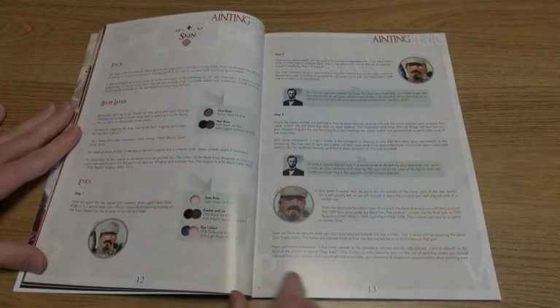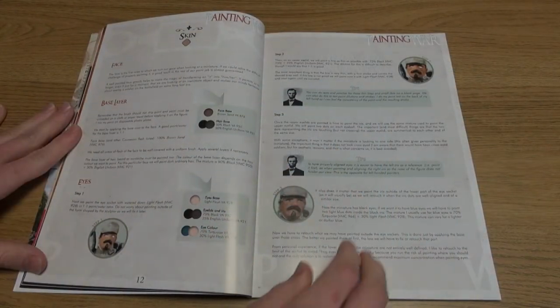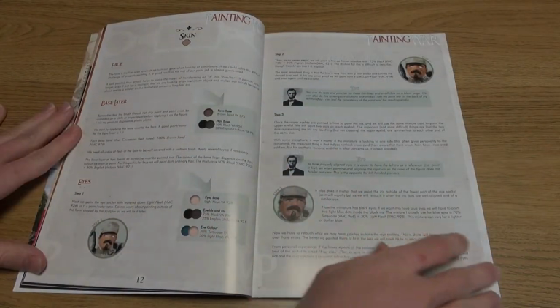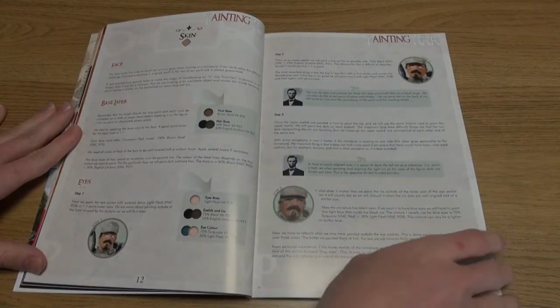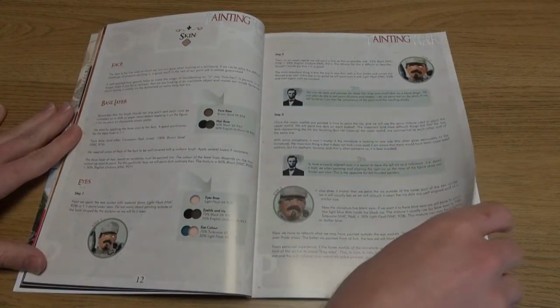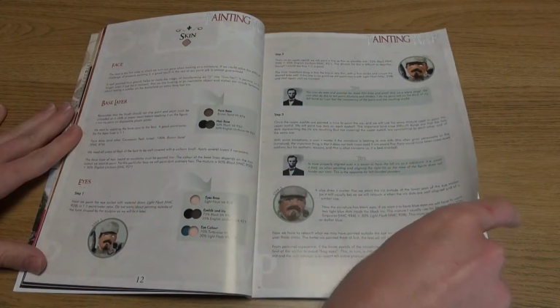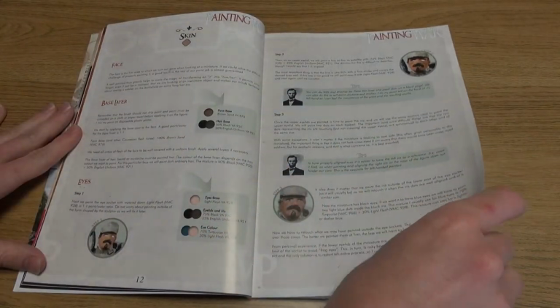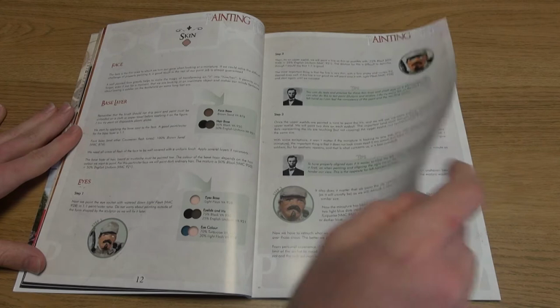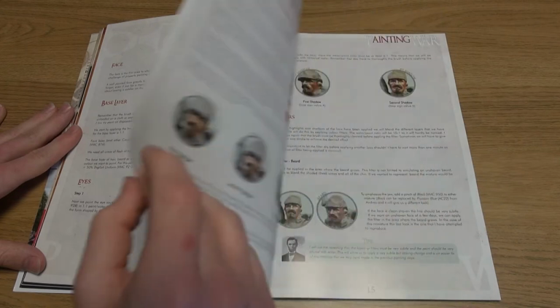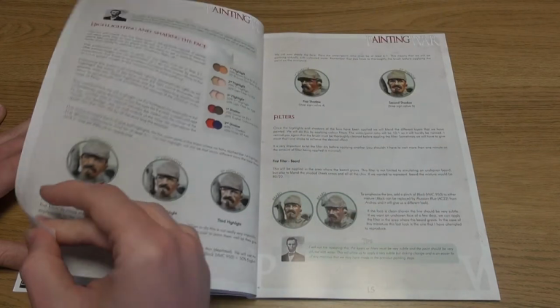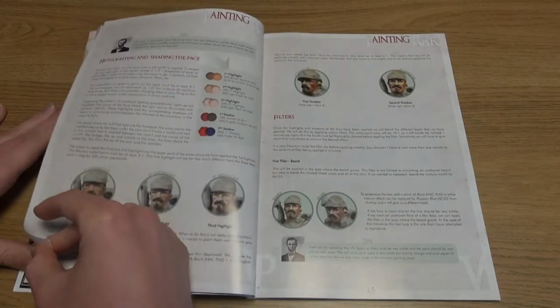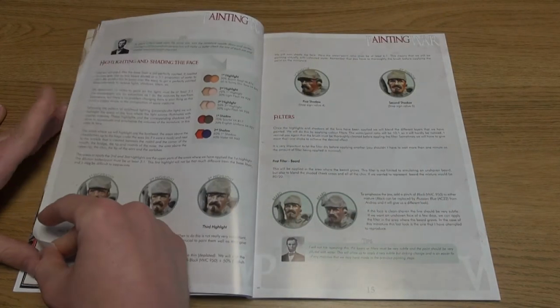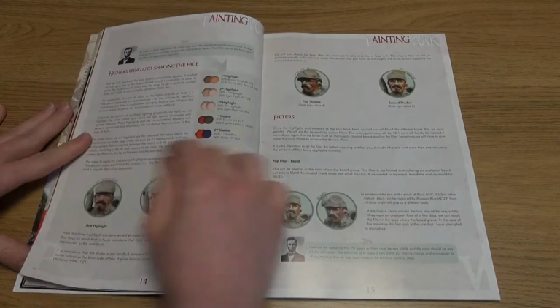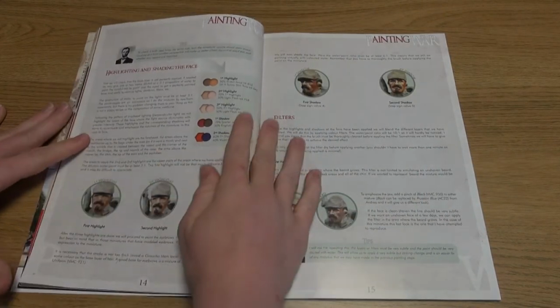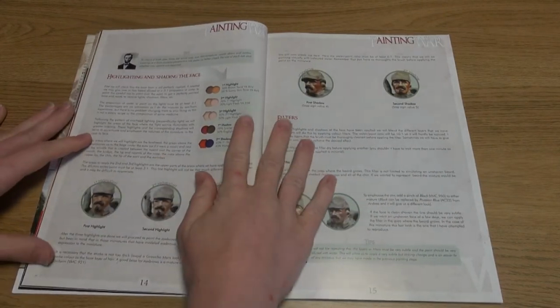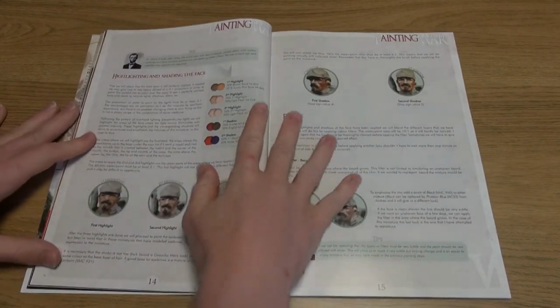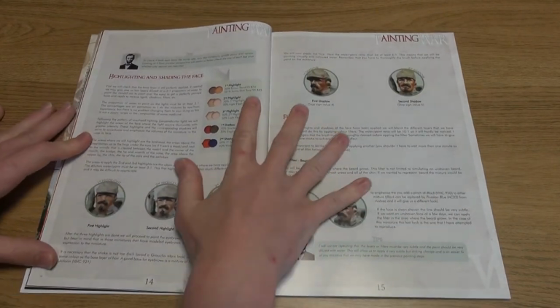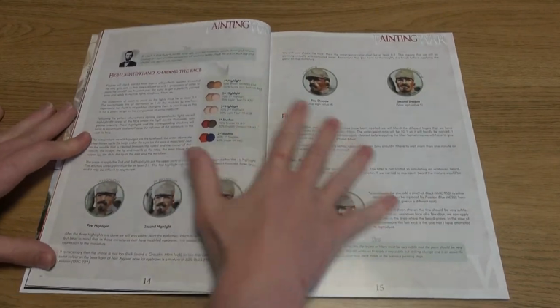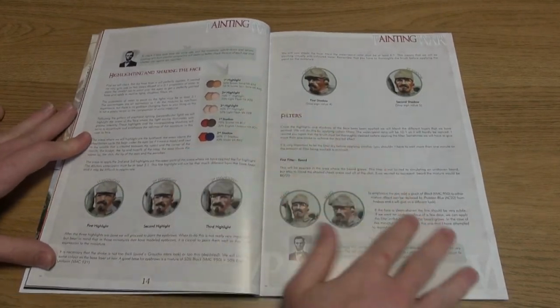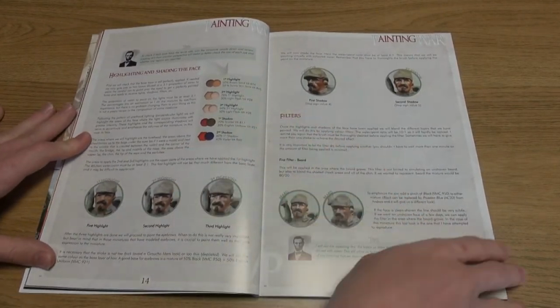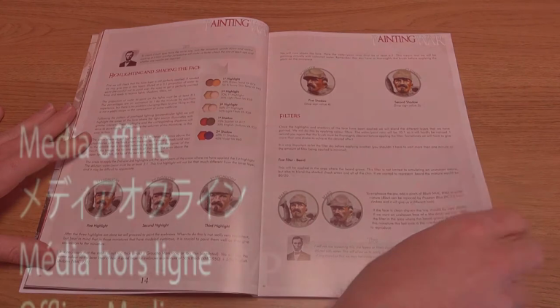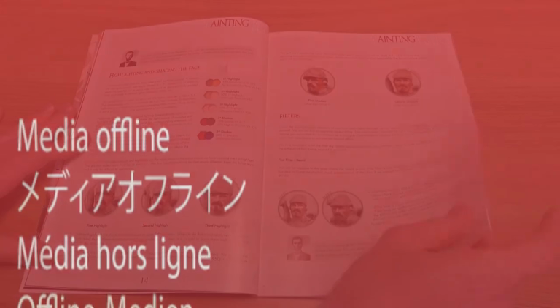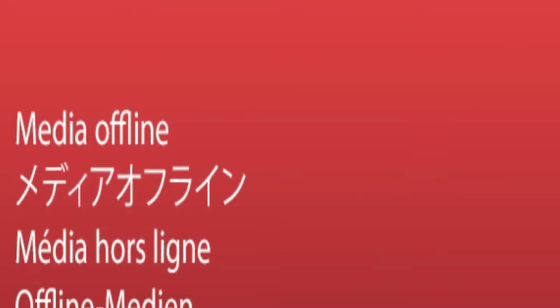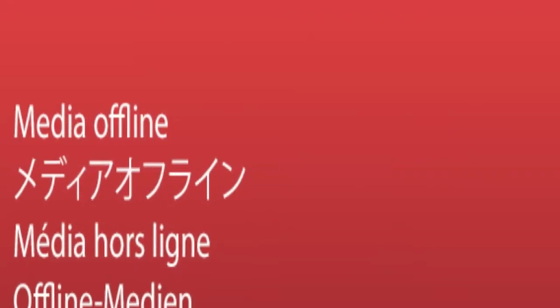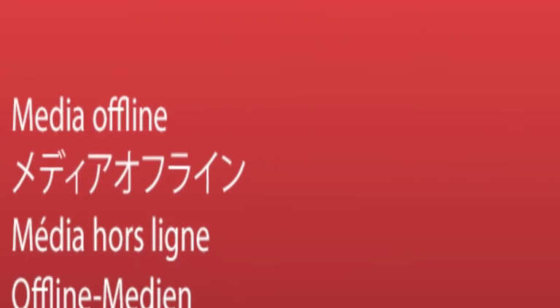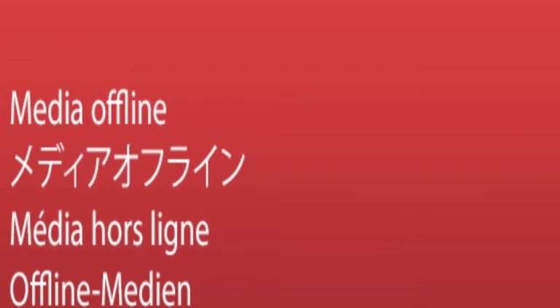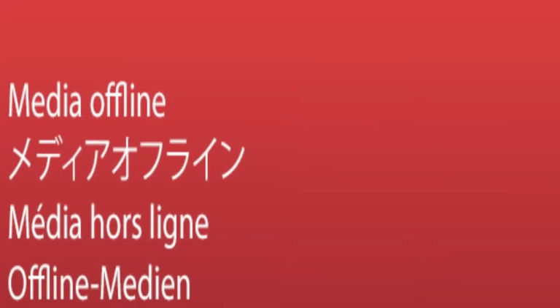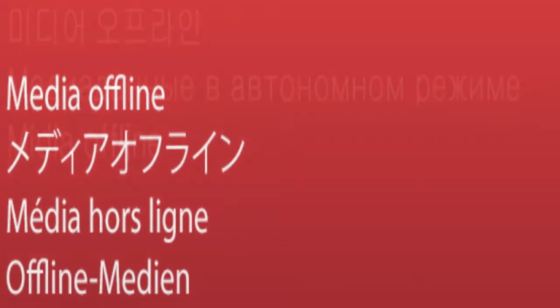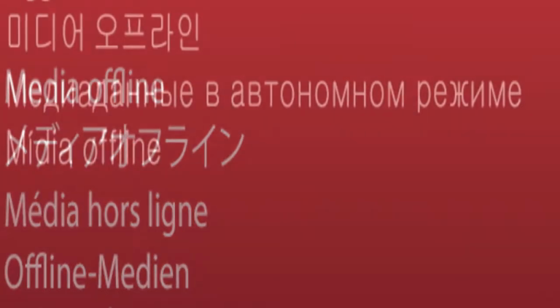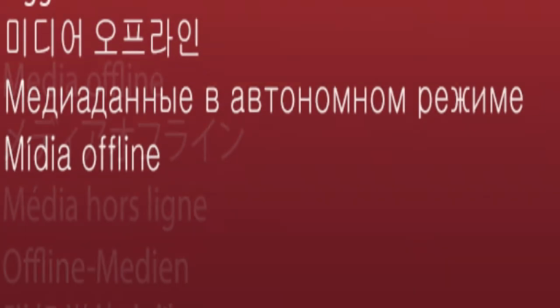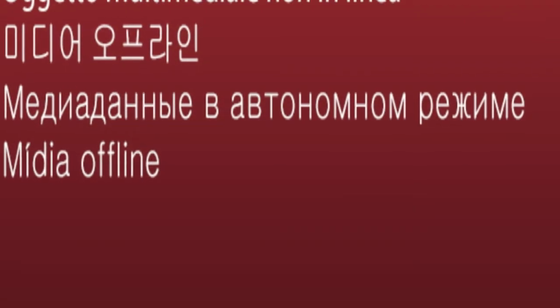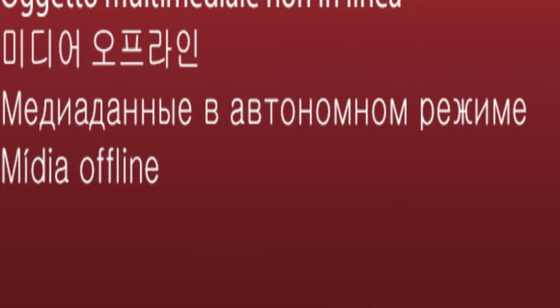The bookzine begins with a more general guide to preparing and painting miniatures, including faces. It then moves on to discussing how to paint relevant uniforms, weapons, equipment, flags, and even horses.